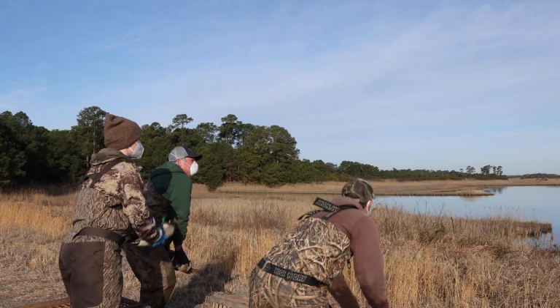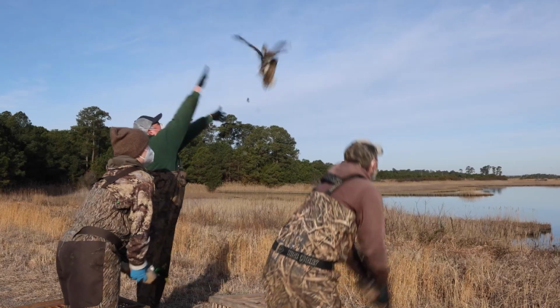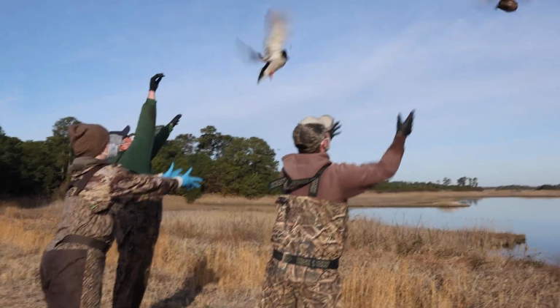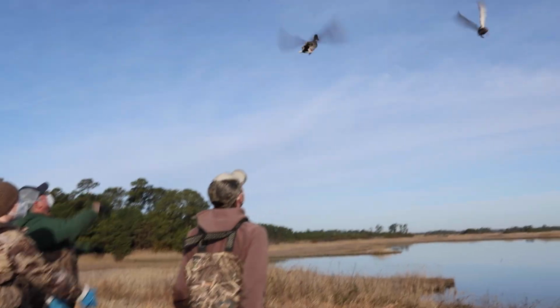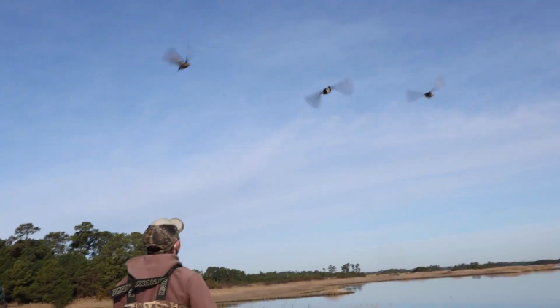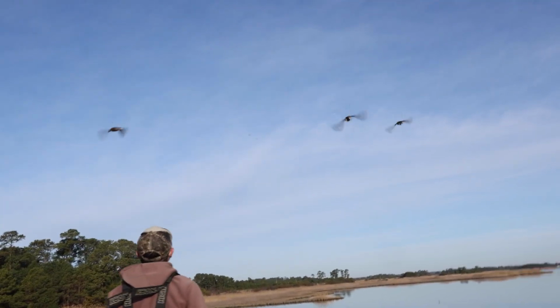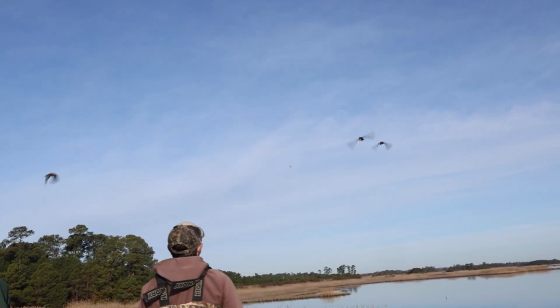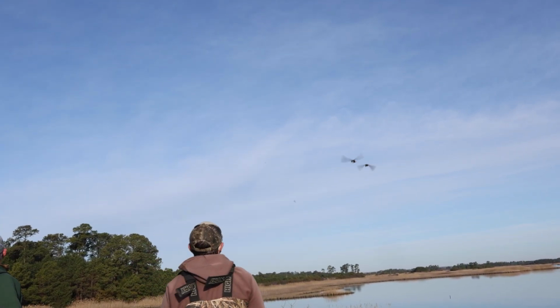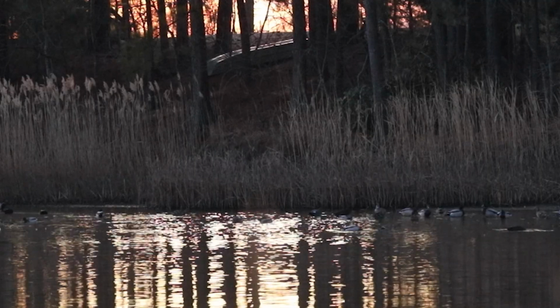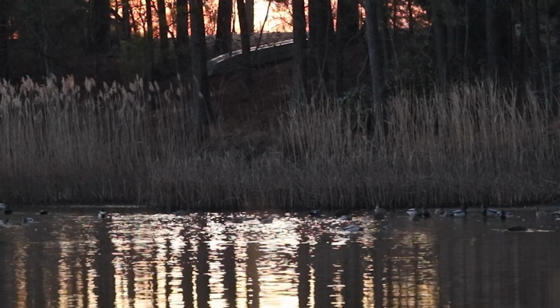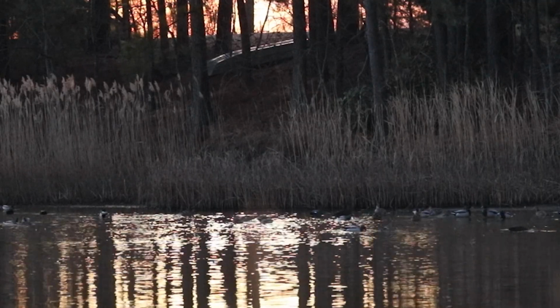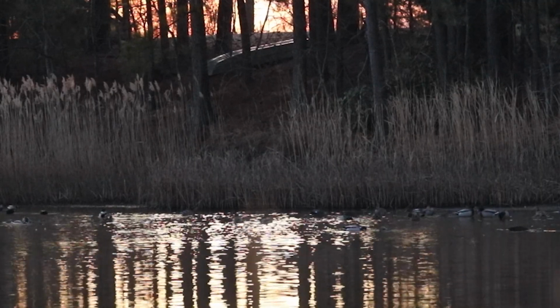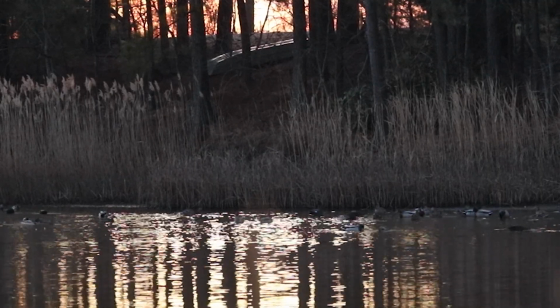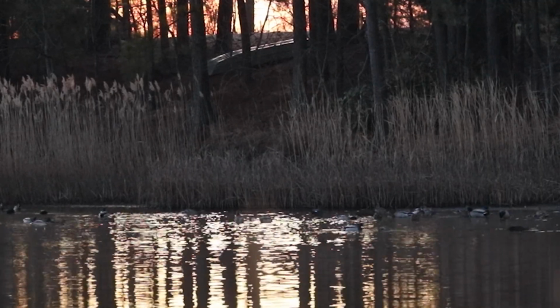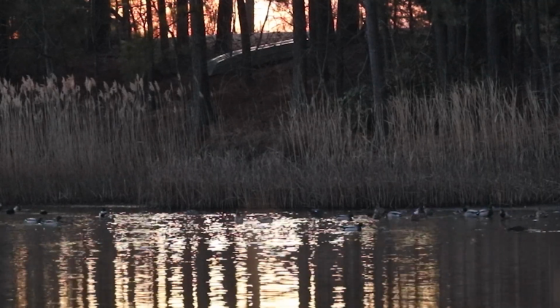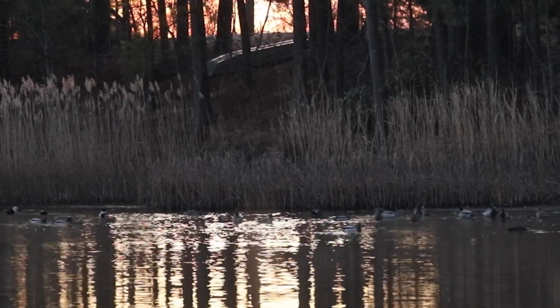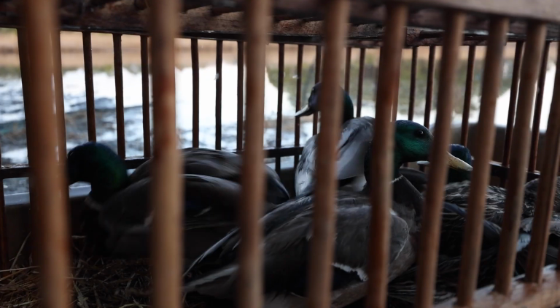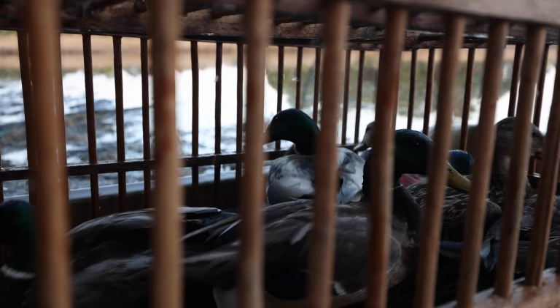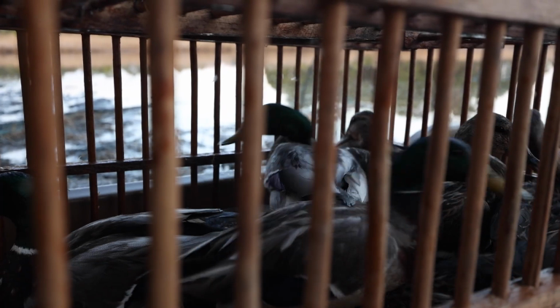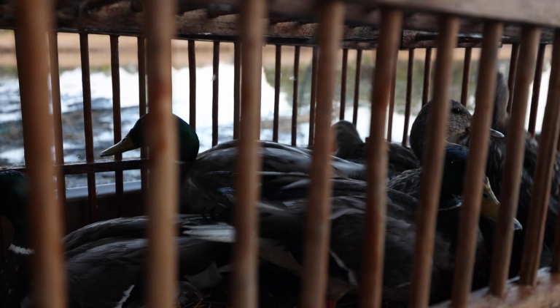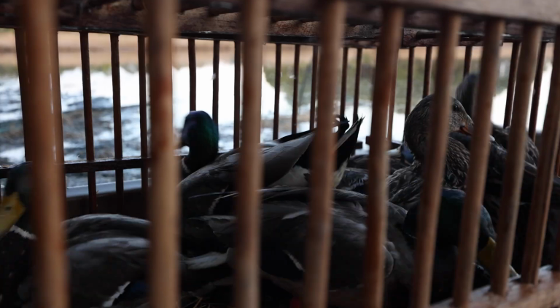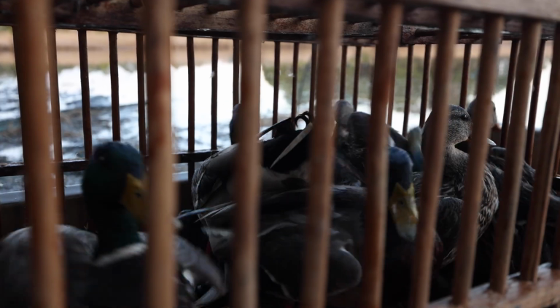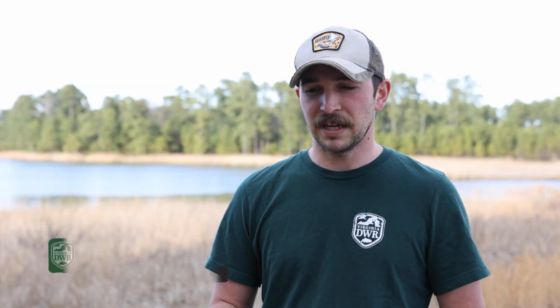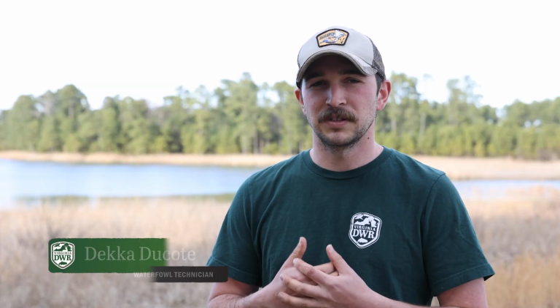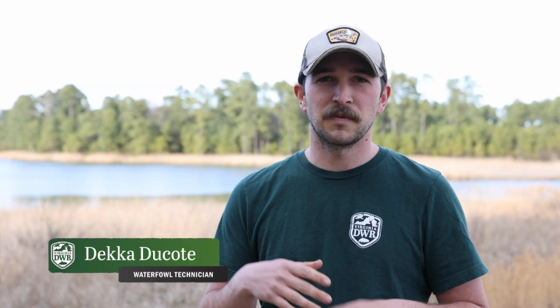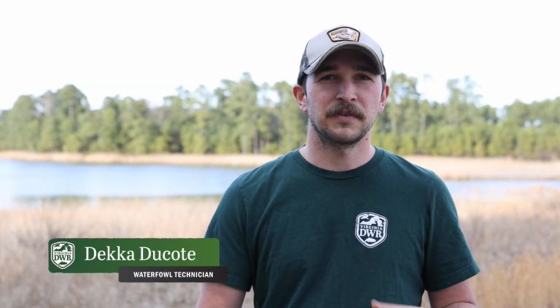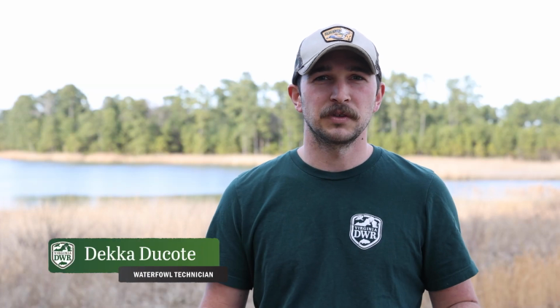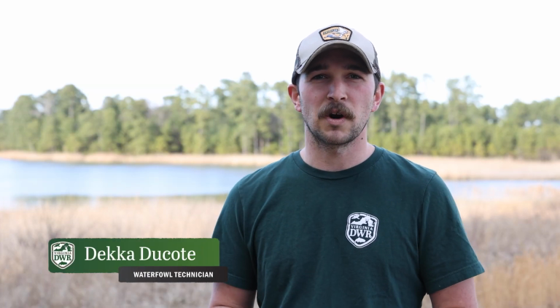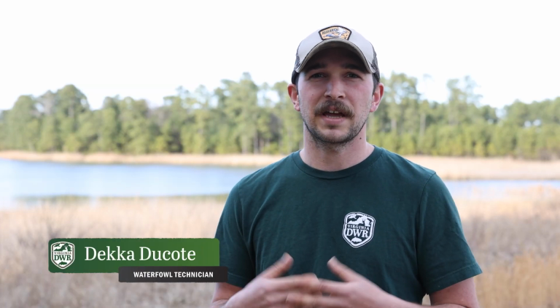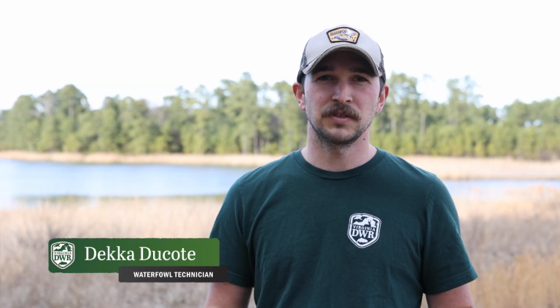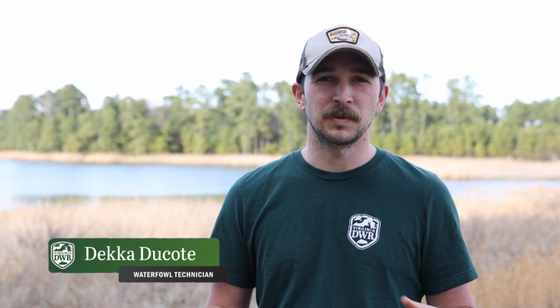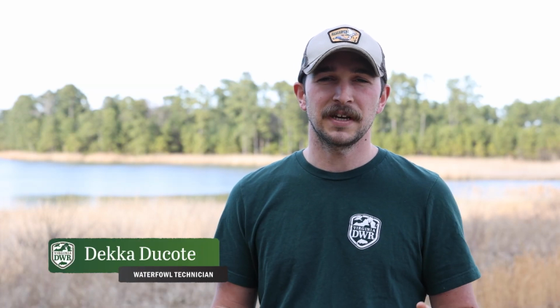The focus of our study is mallards and American black ducks, but it looks like there's some other species showing up on our camera as well, so we may get lucky and get some others. Rocket netting is one of our methods for doing waterfowl captures in the winter time.